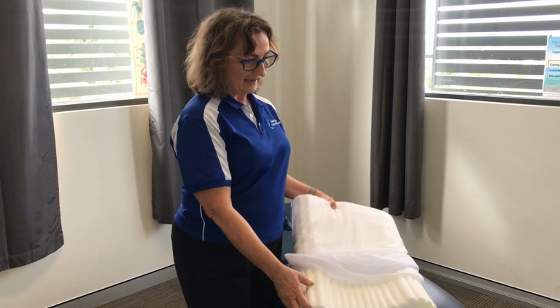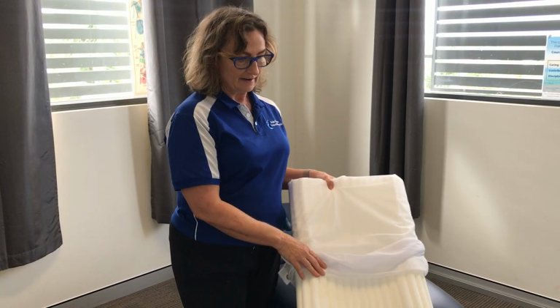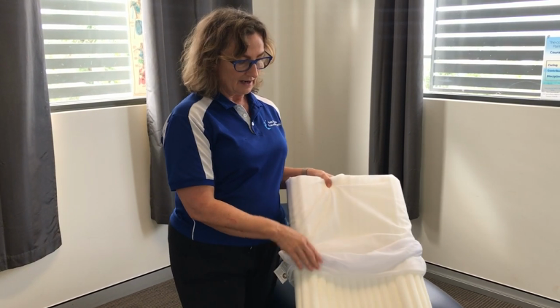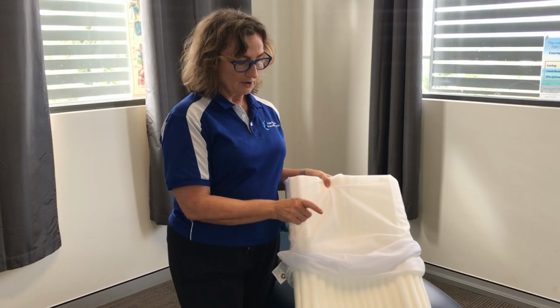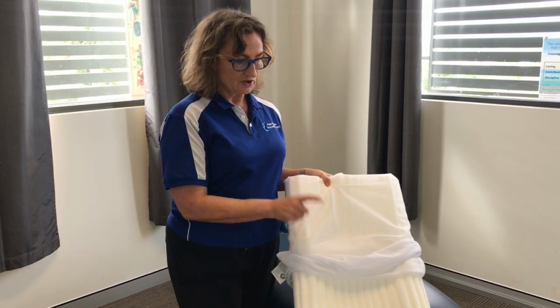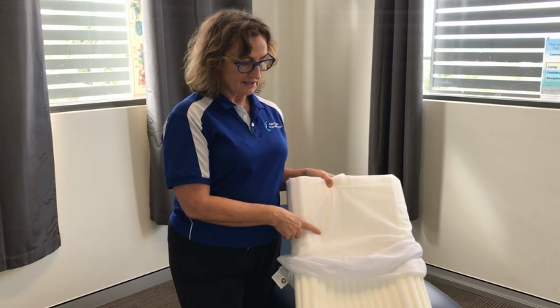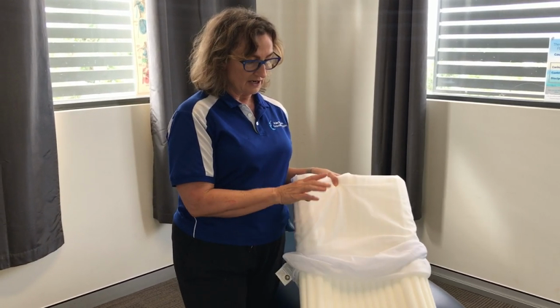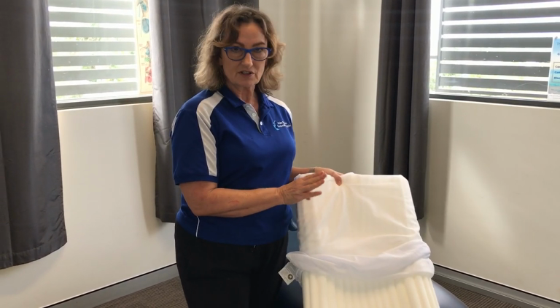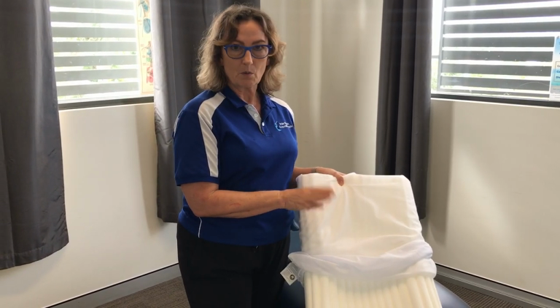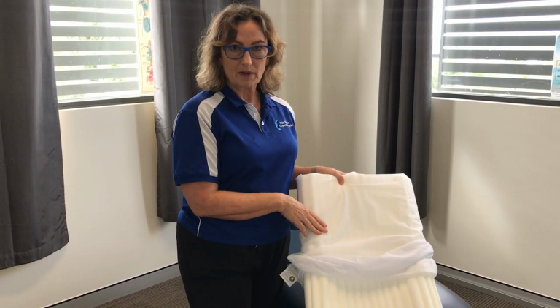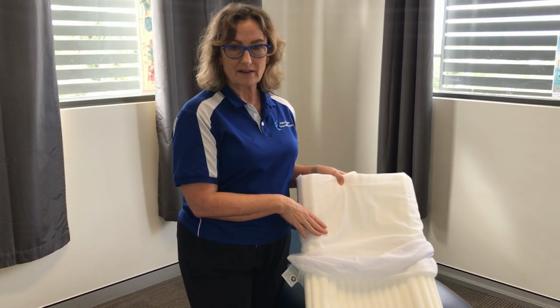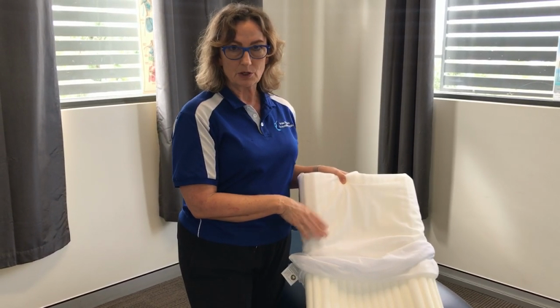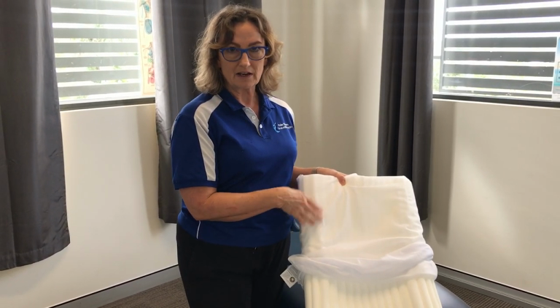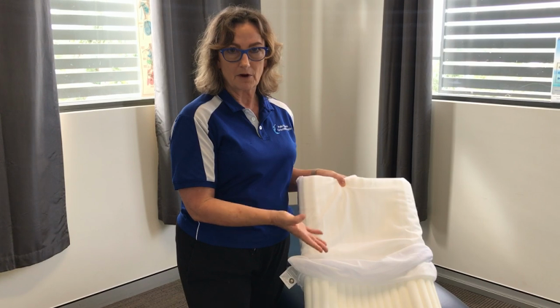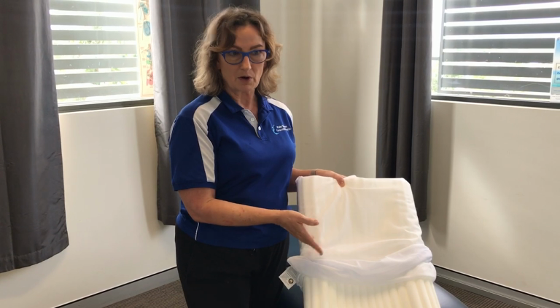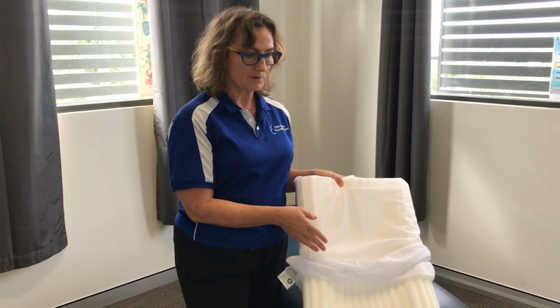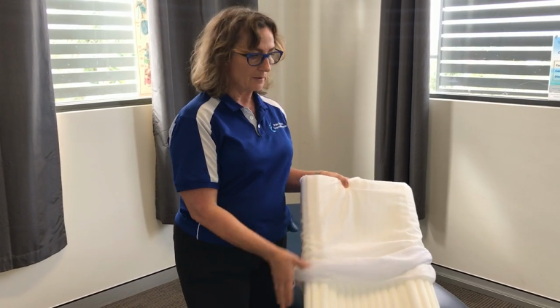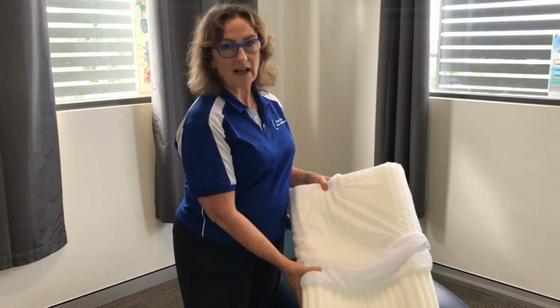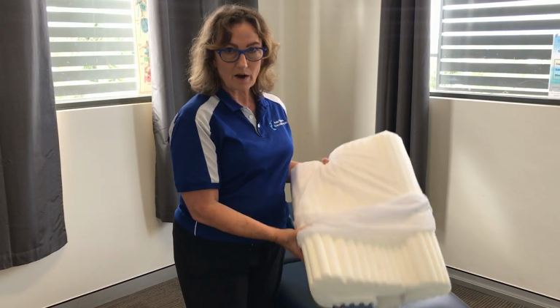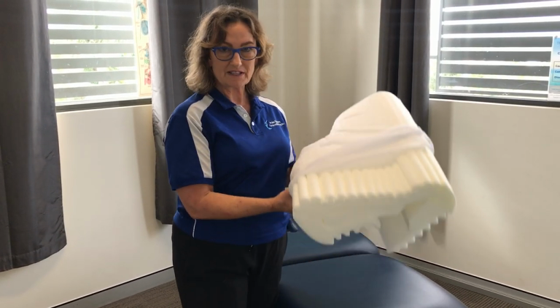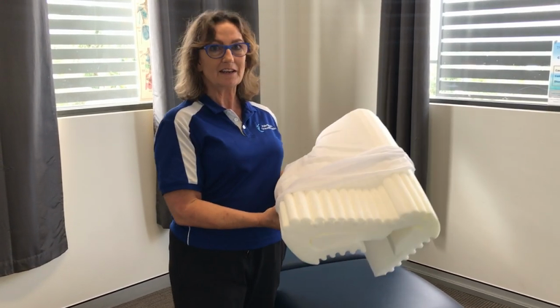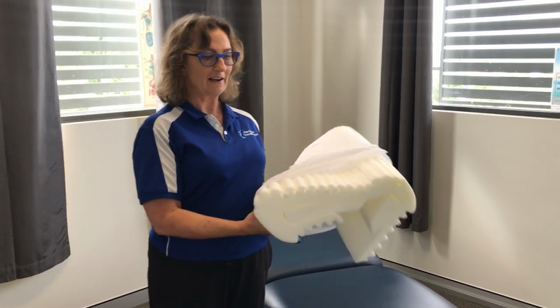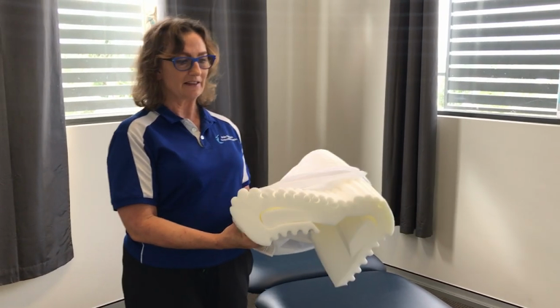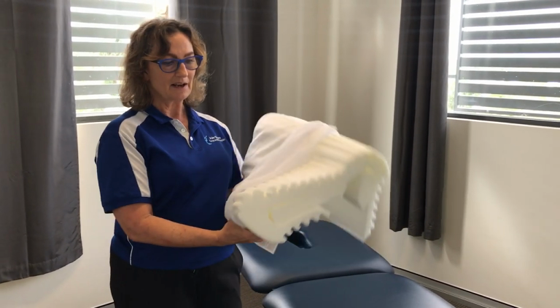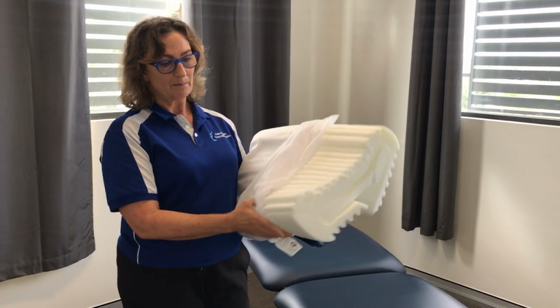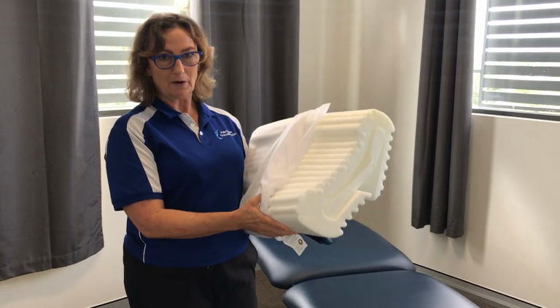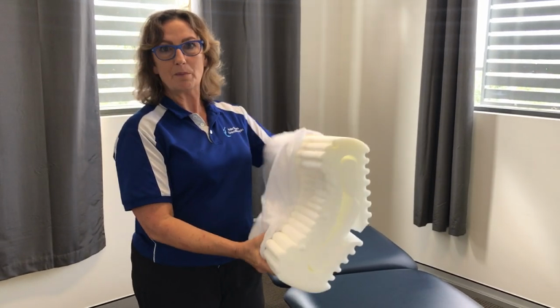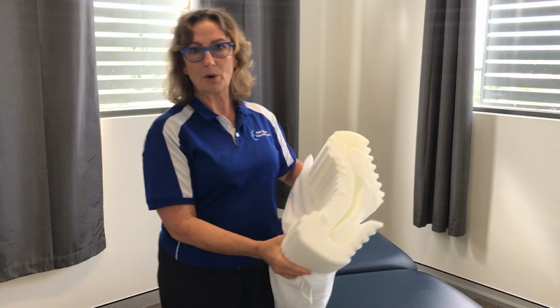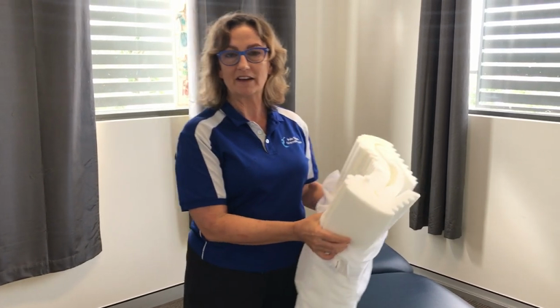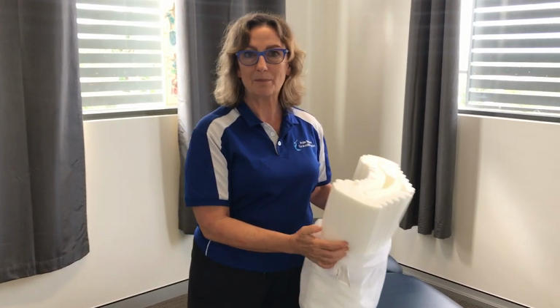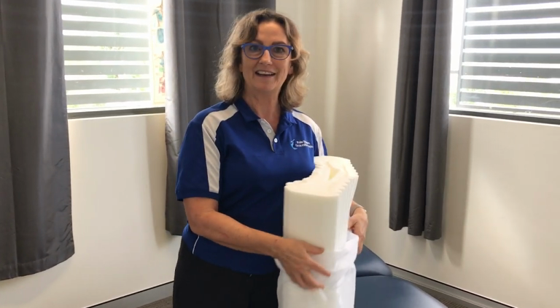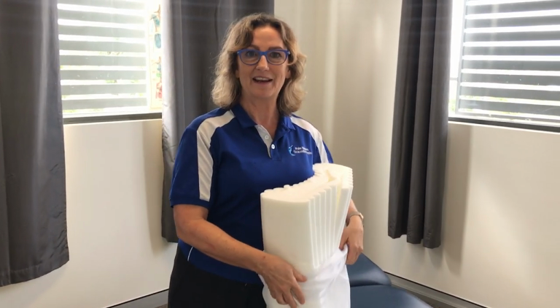They don't just have the one pillow either — they also have it in a firmer model. That's why I particularly like this pillow for people who are having neck pain and headaches.